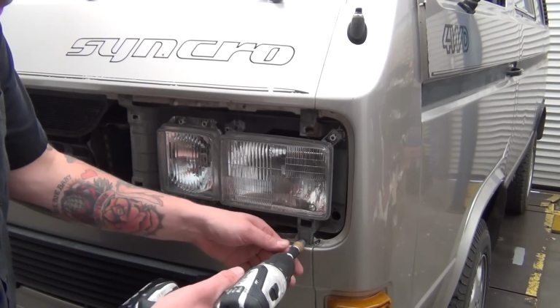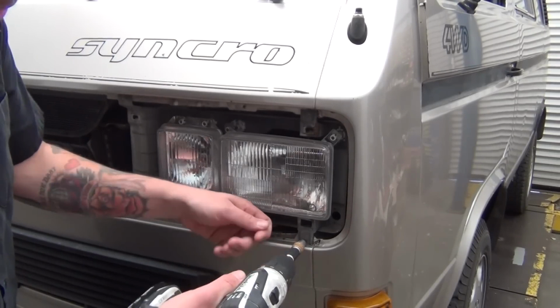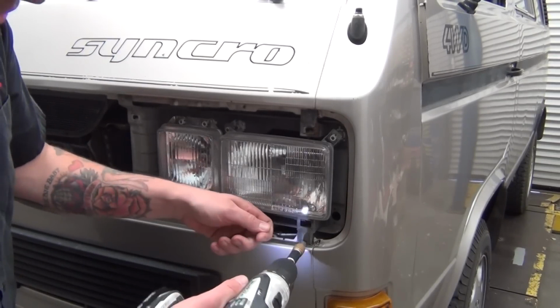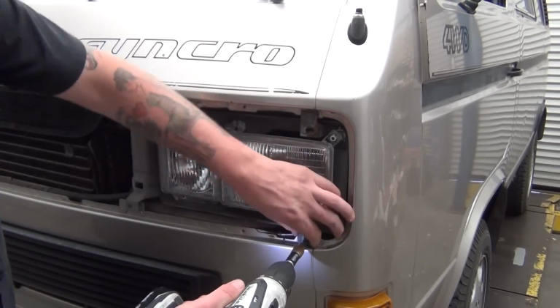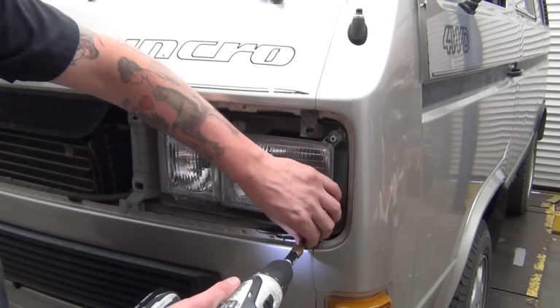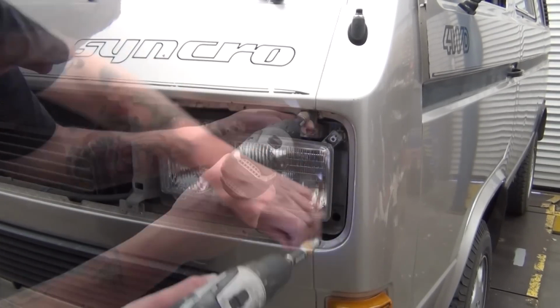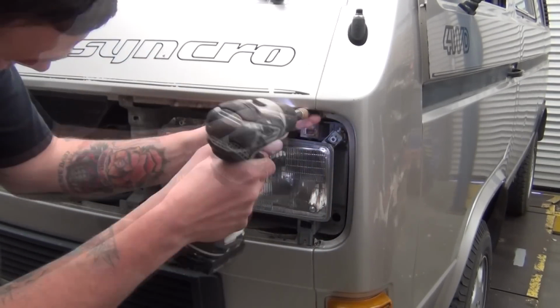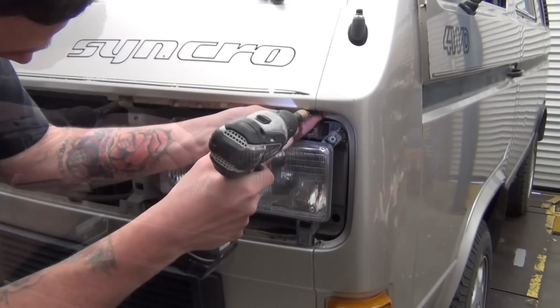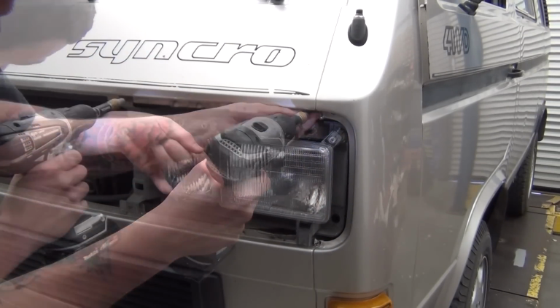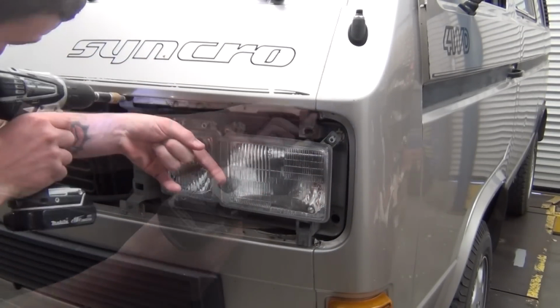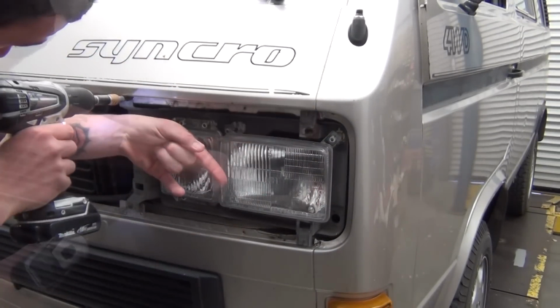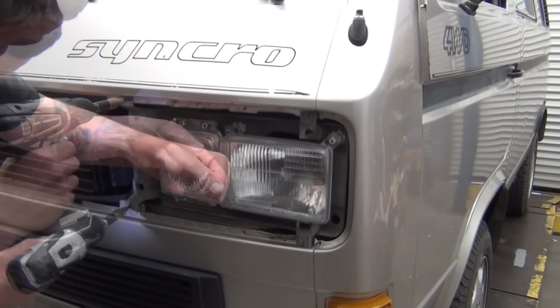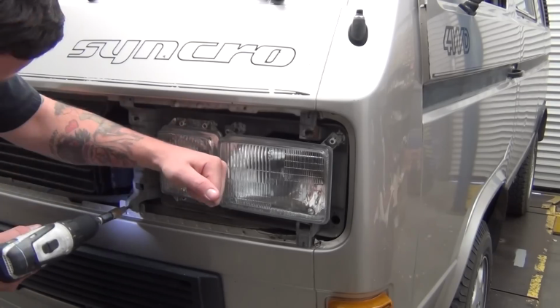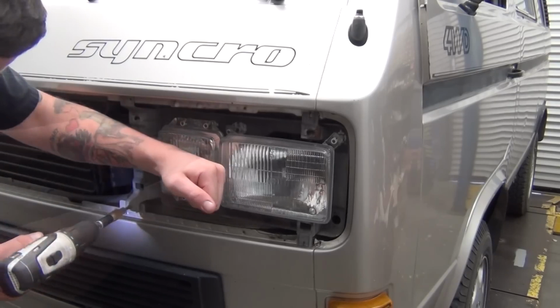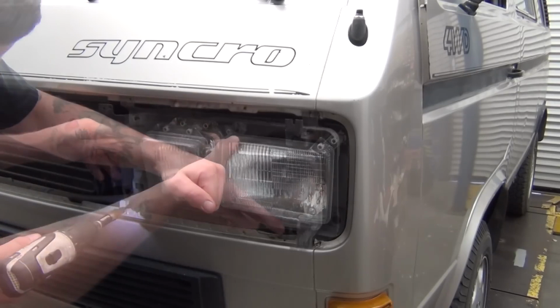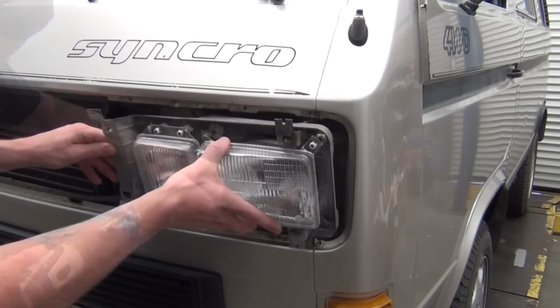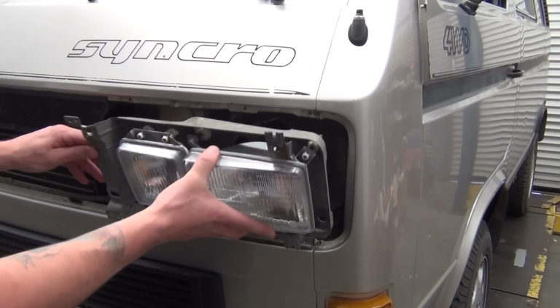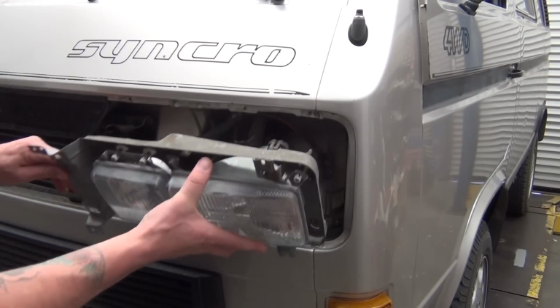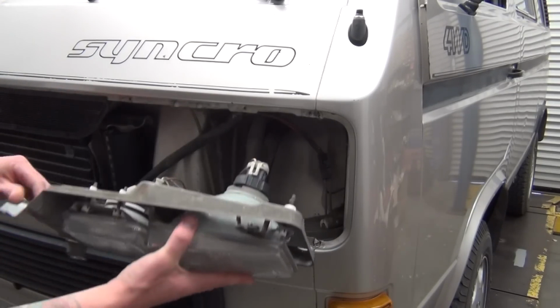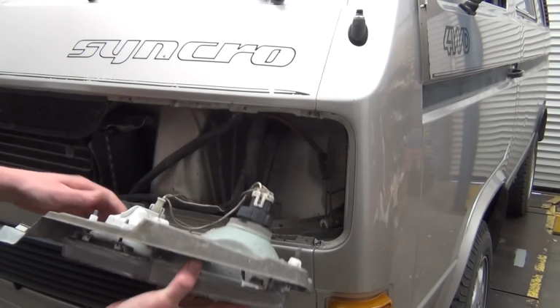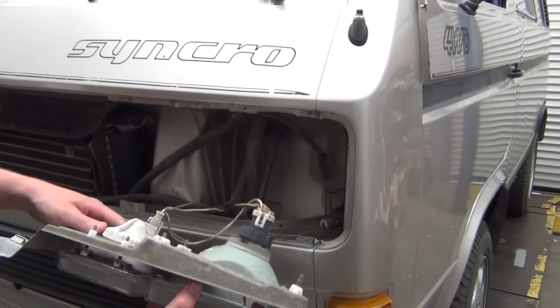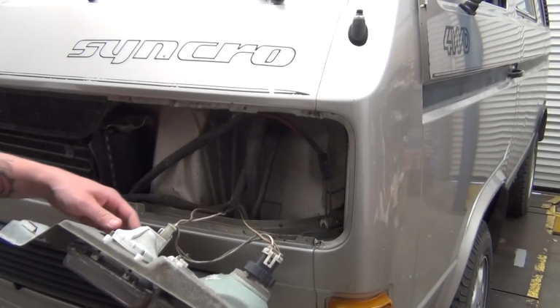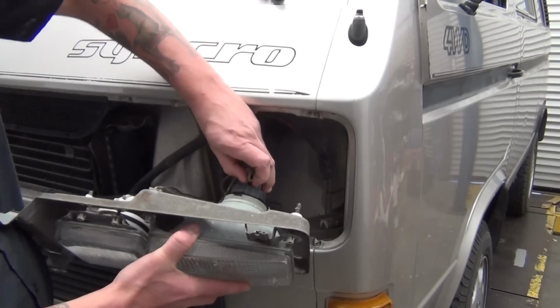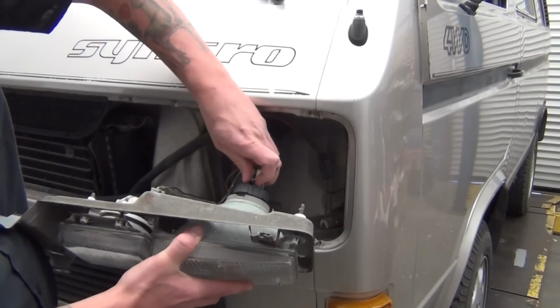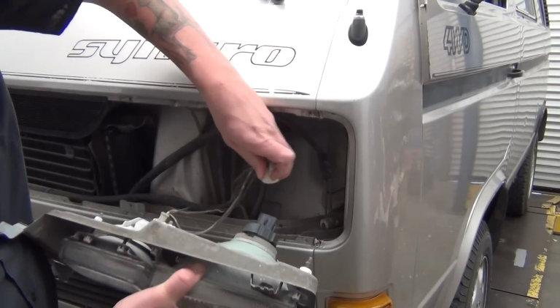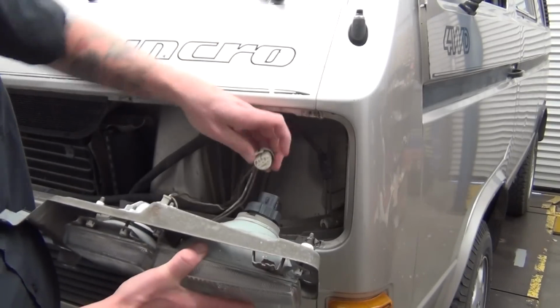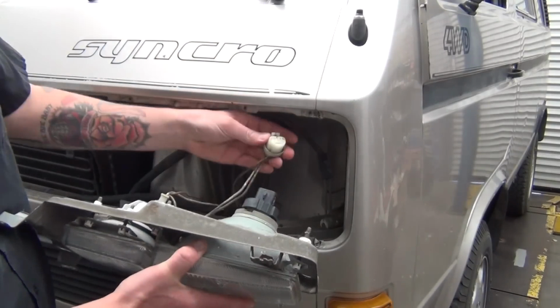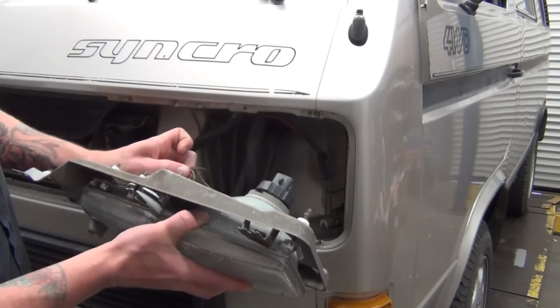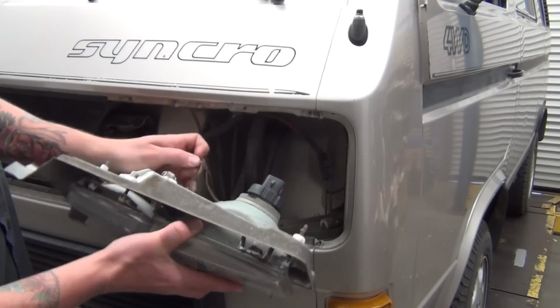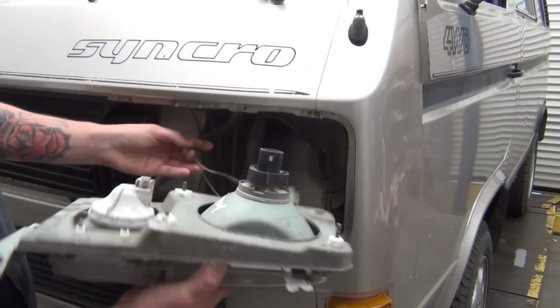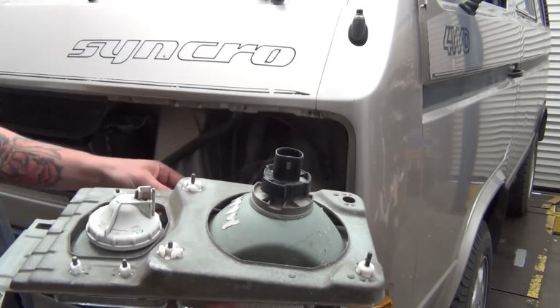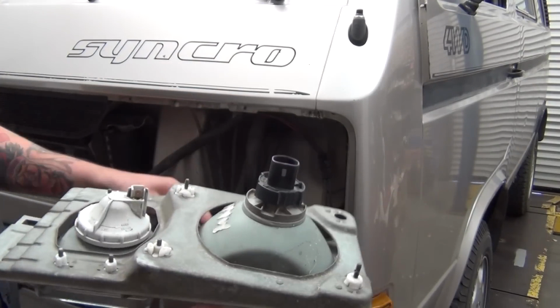Pull the driver headlamp assembly by removing the four Phillips screws holding the frame in place. Disconnect the wiring harness from the back of the bulbs and put the assembly somewhere safe.